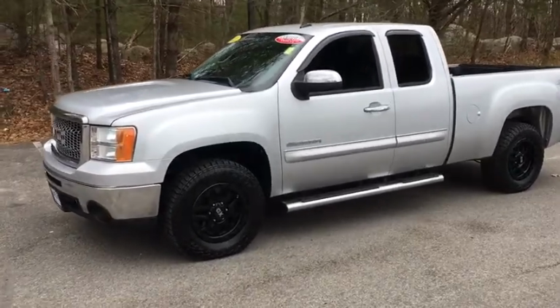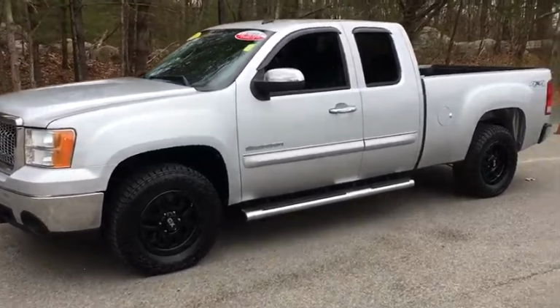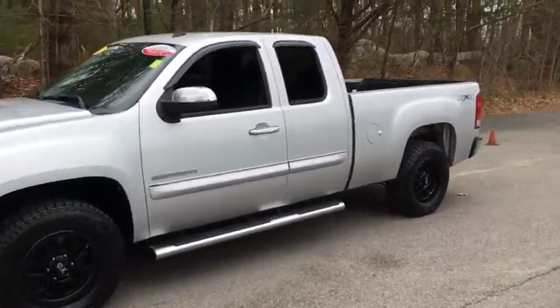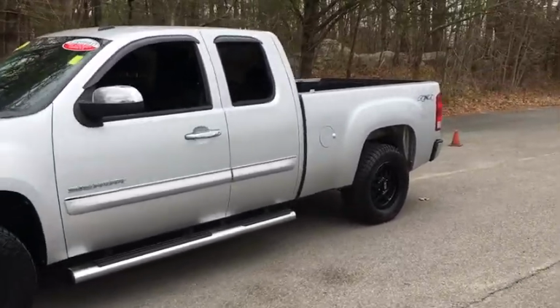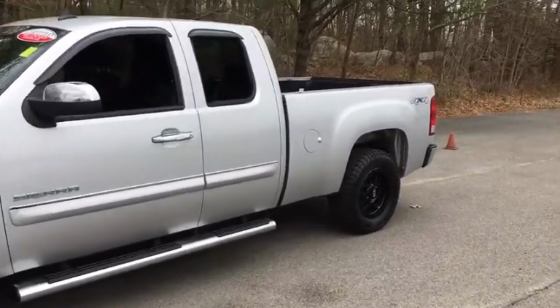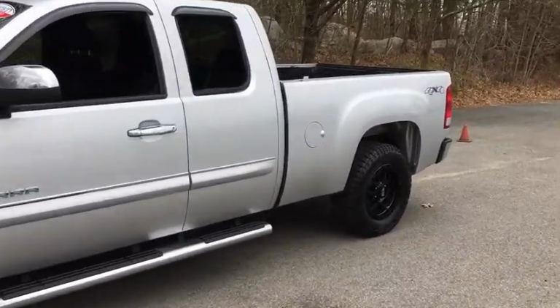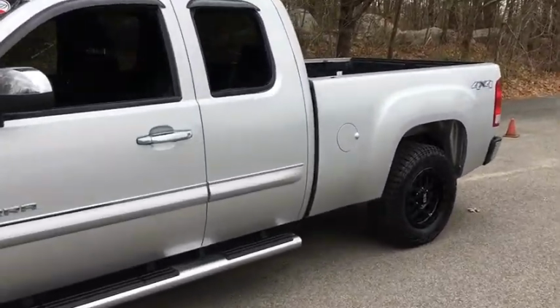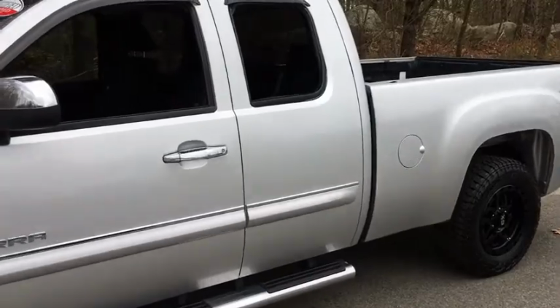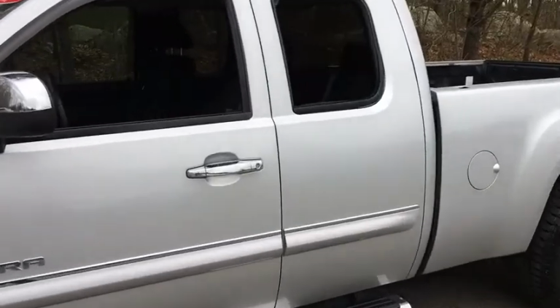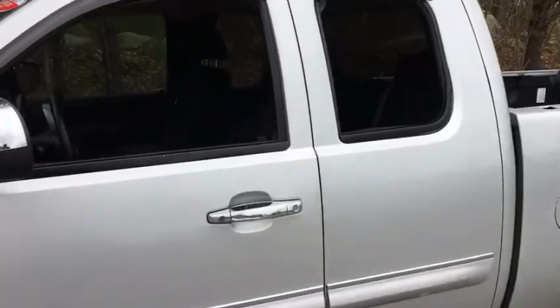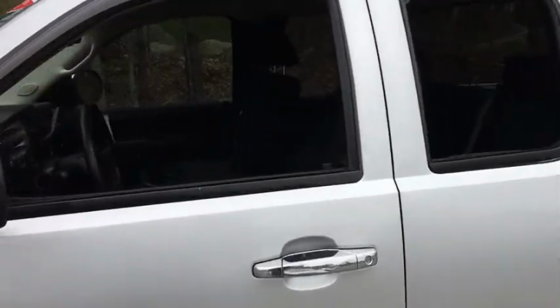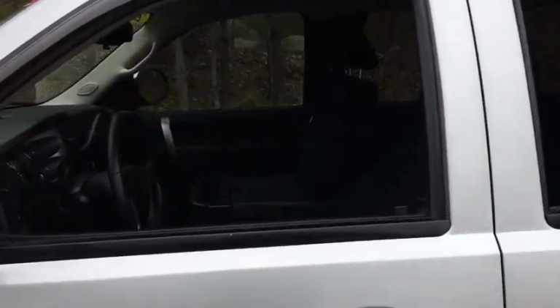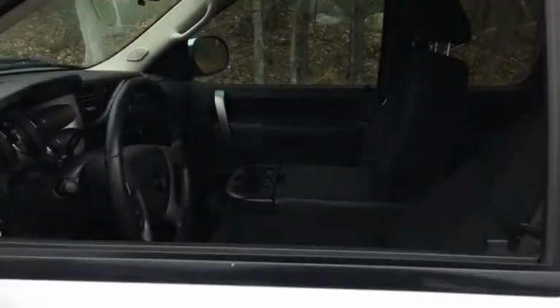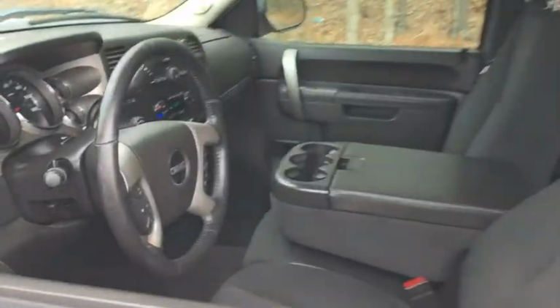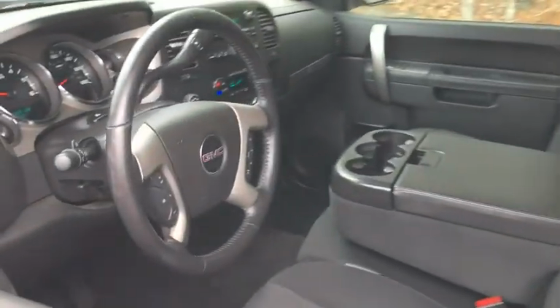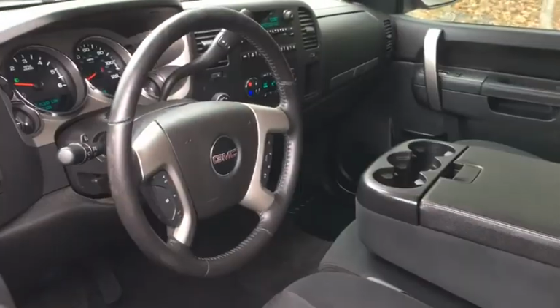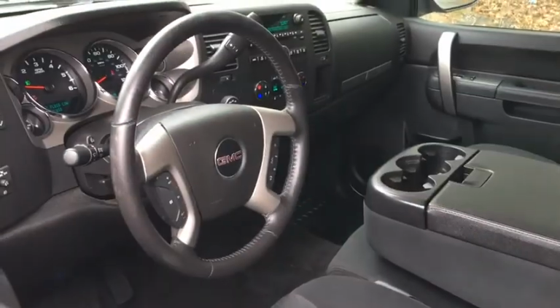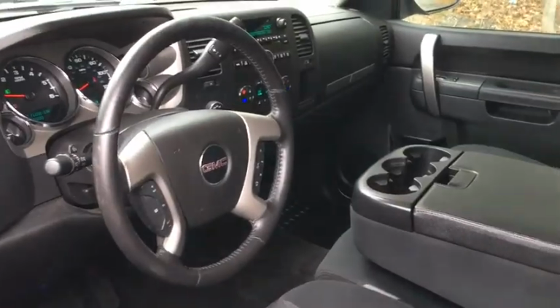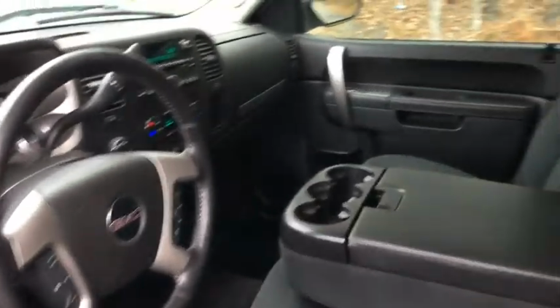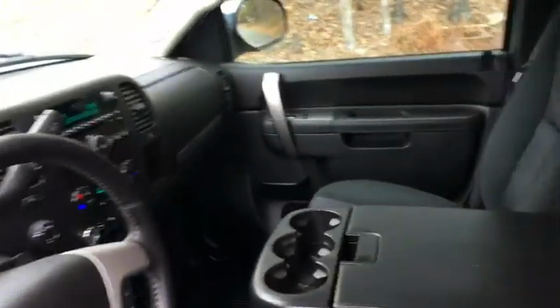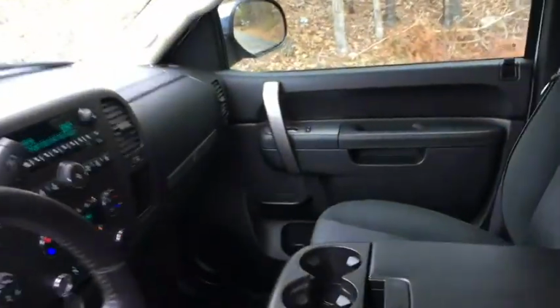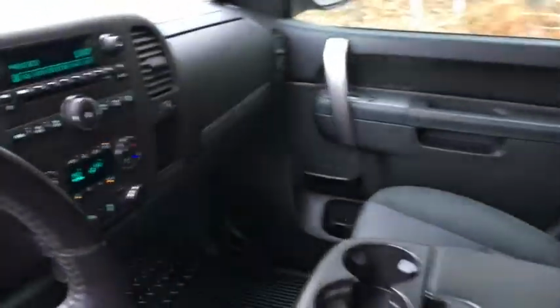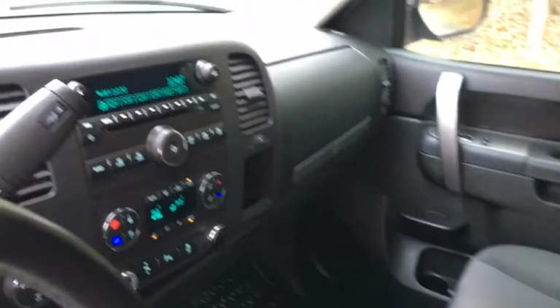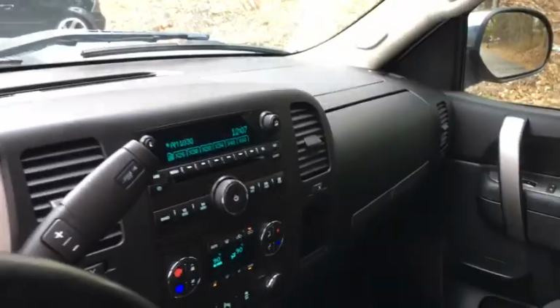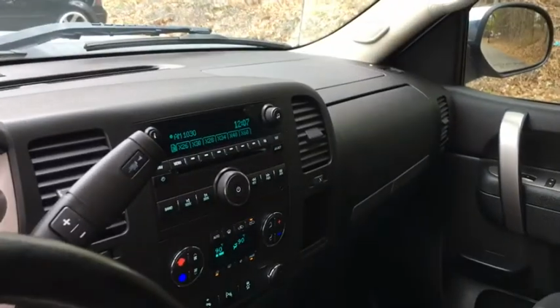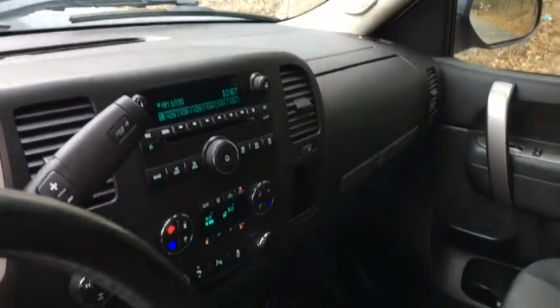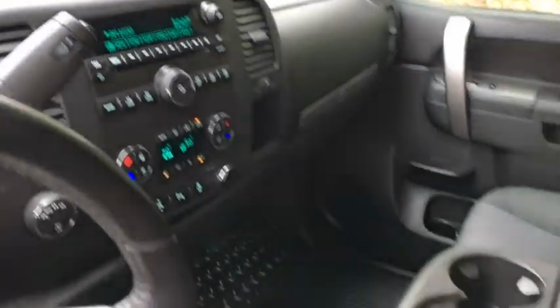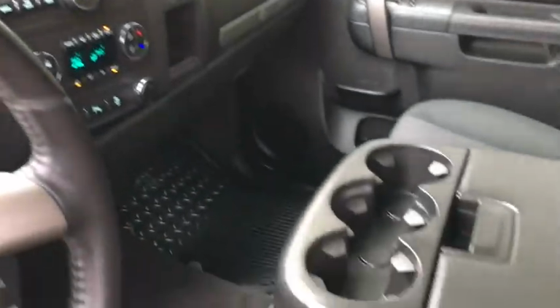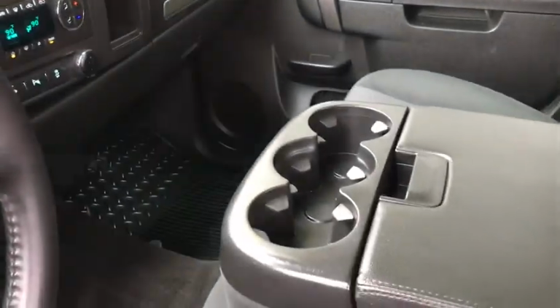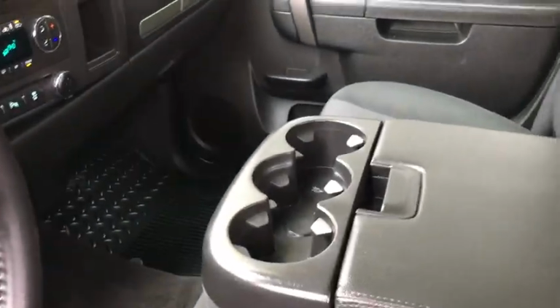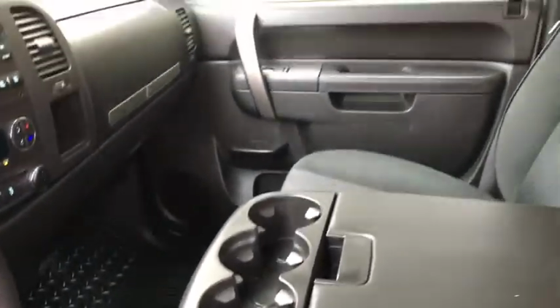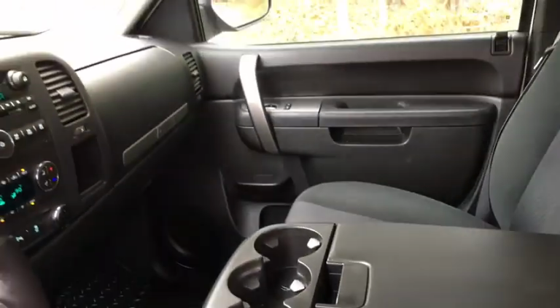Sierra 1500 now comes with an automatic transmission that combines high max hauling capability with precise control. This vehicle has less than 120,000 miles.